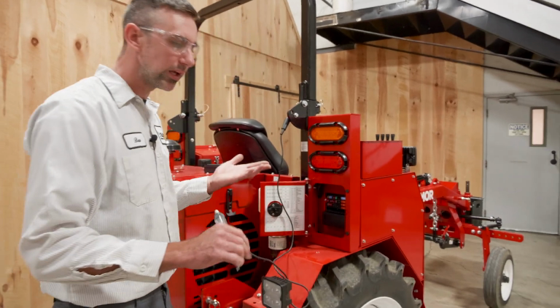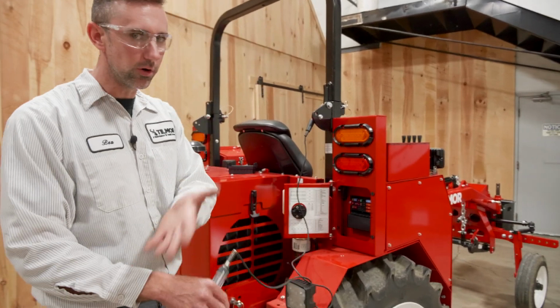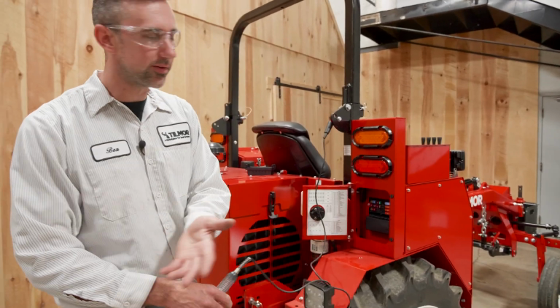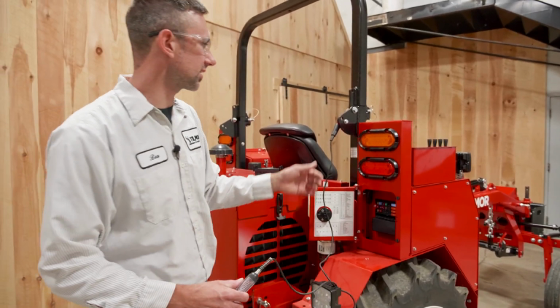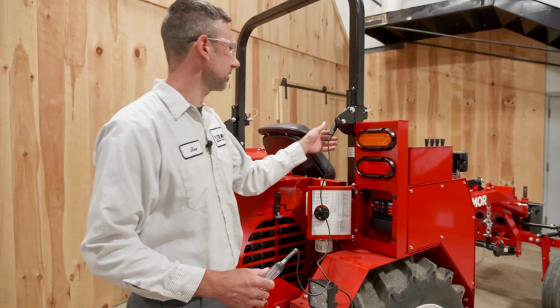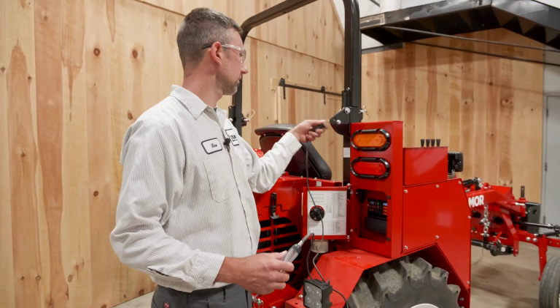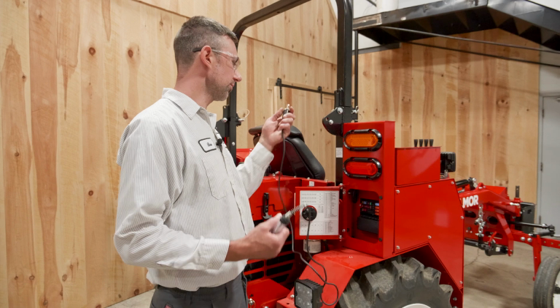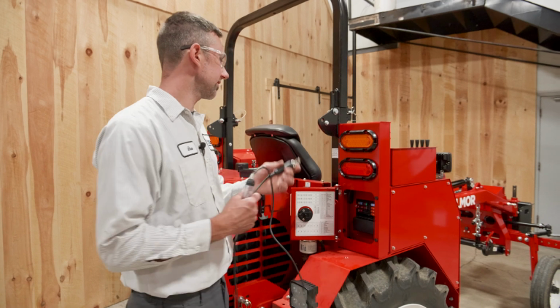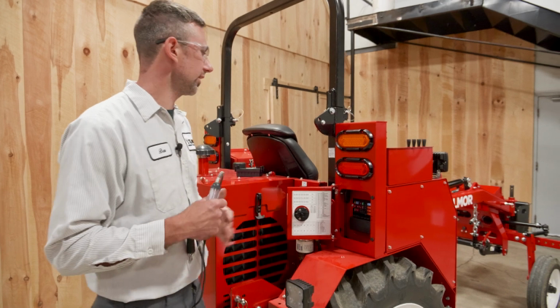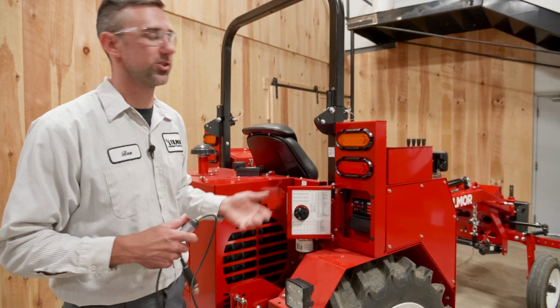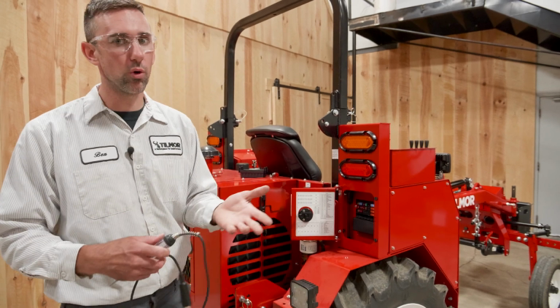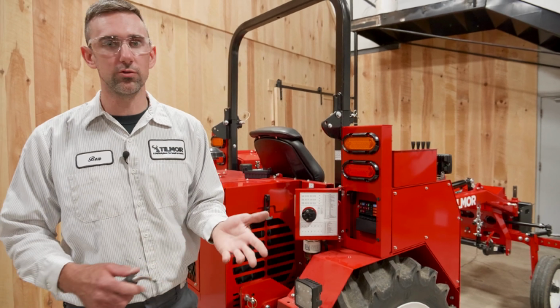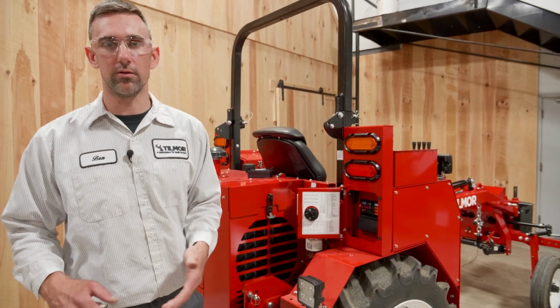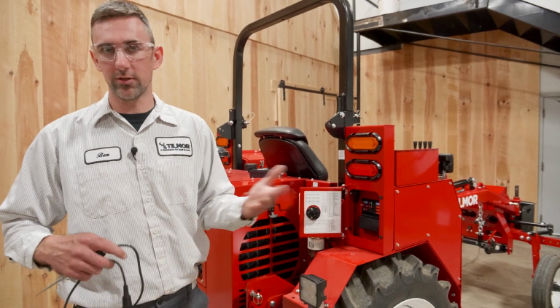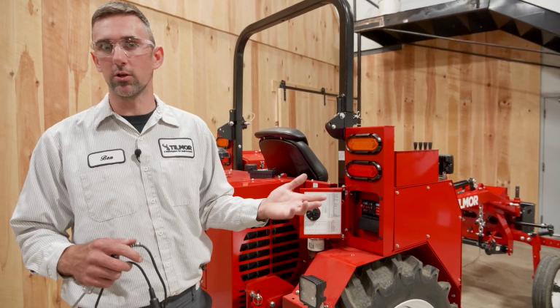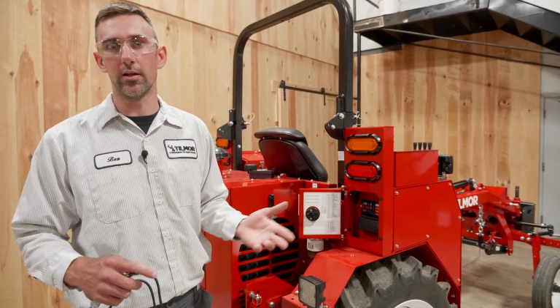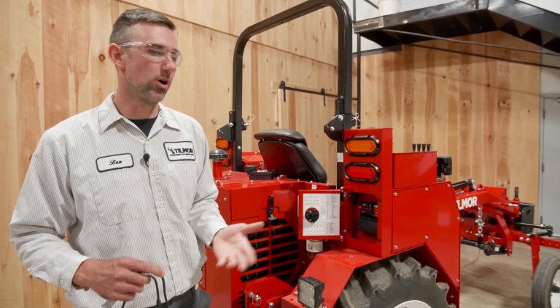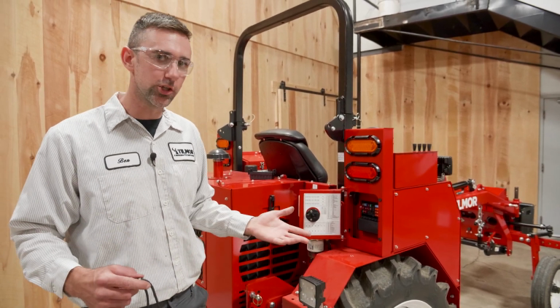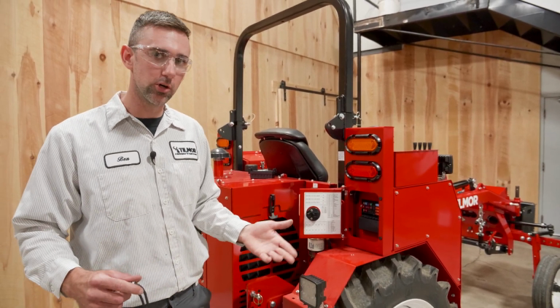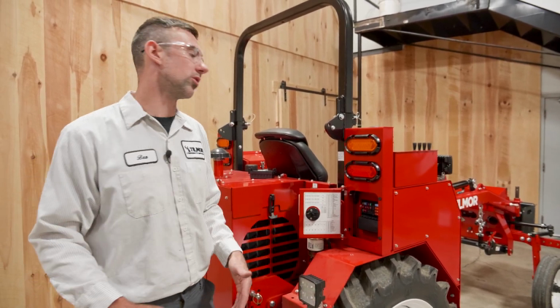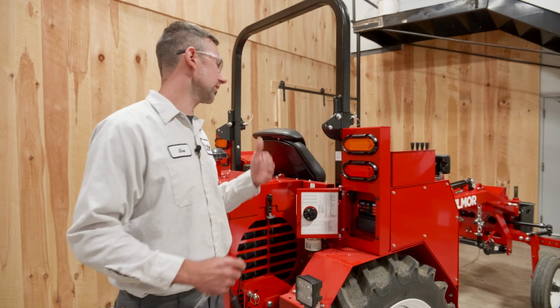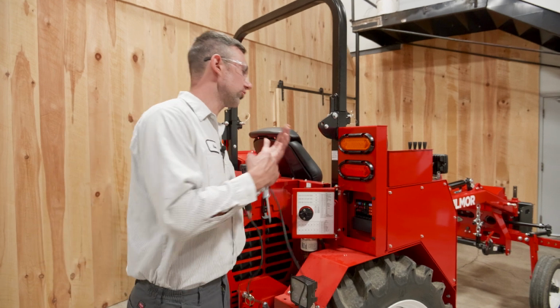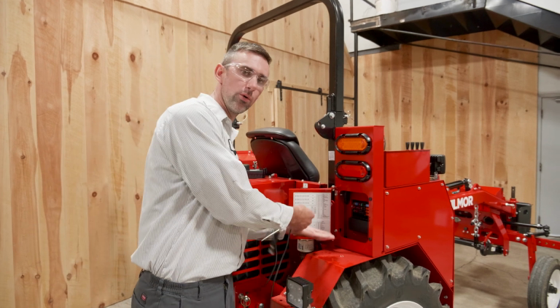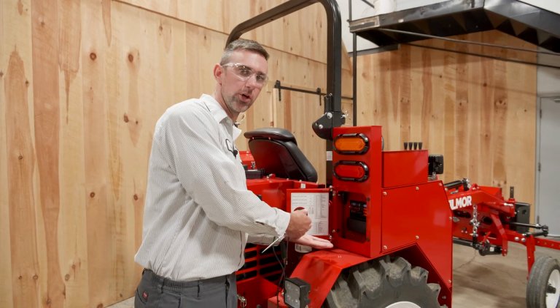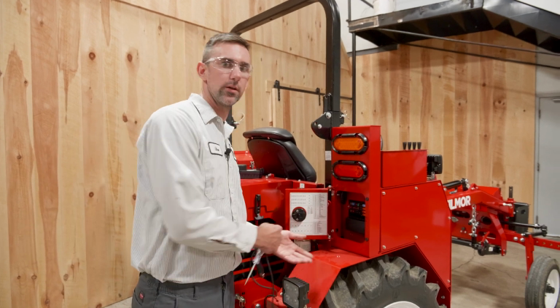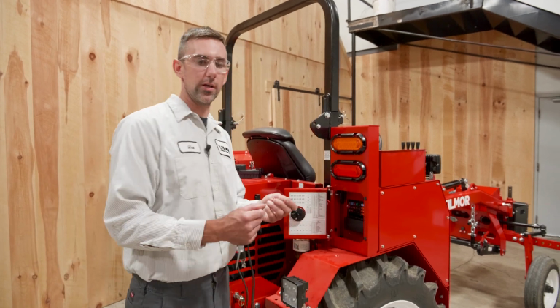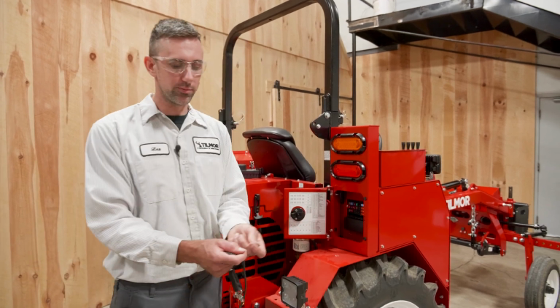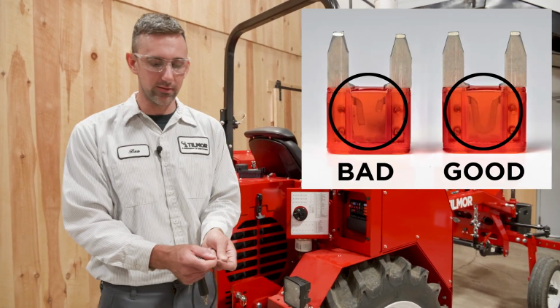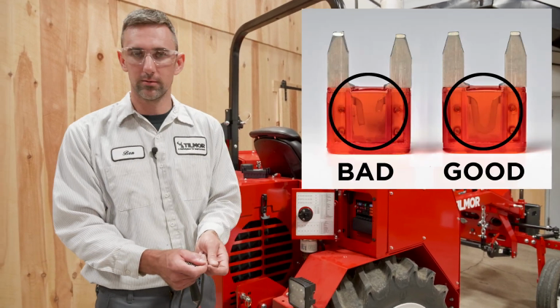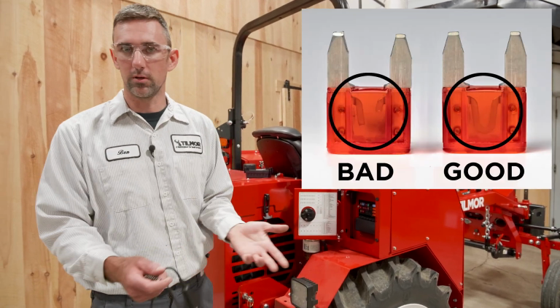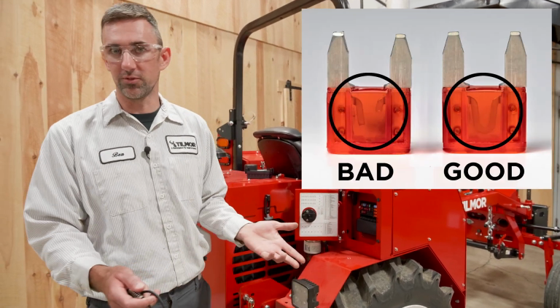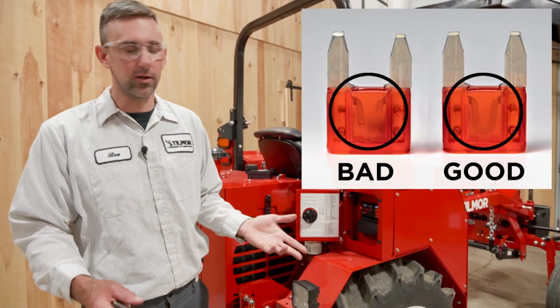If you don't have a test light, a simple way to do it is just to pull the fuse out and visually look at it. If you're unsure, pull a fuse out that you know is good and hold them together to compare.